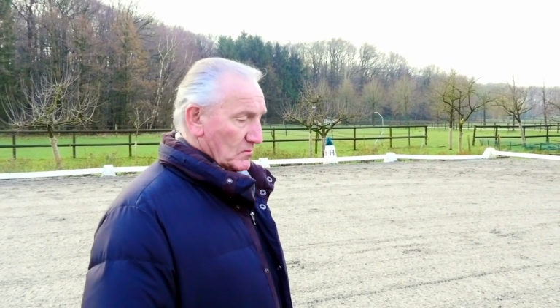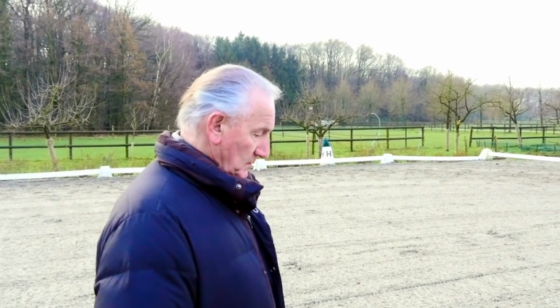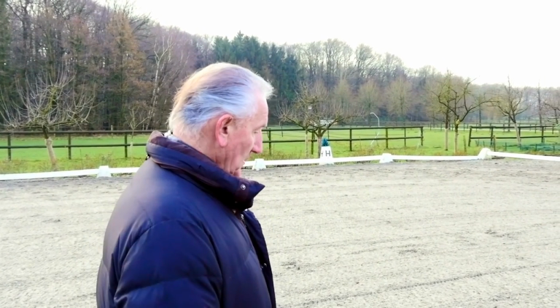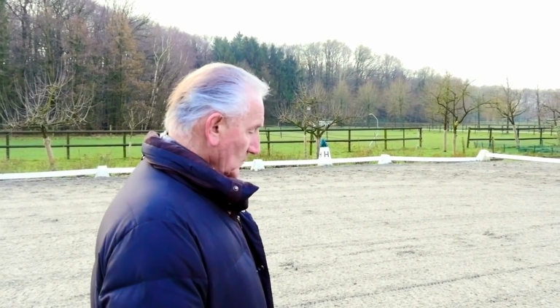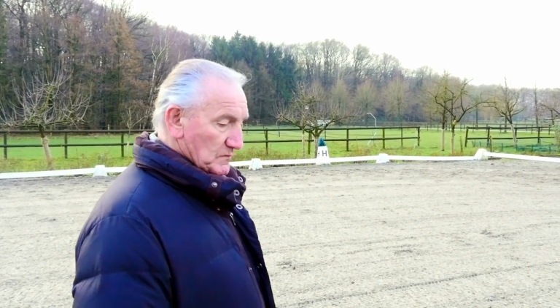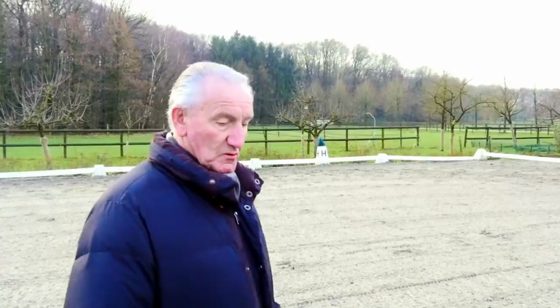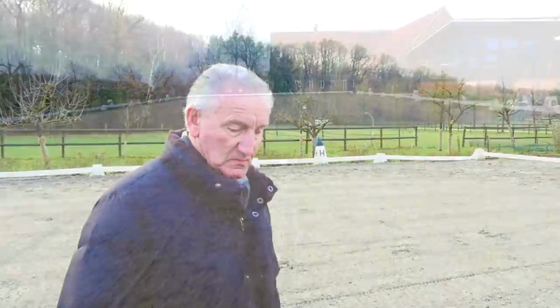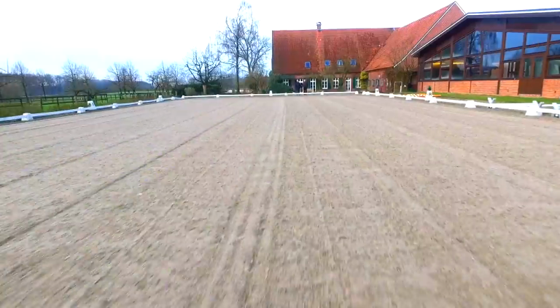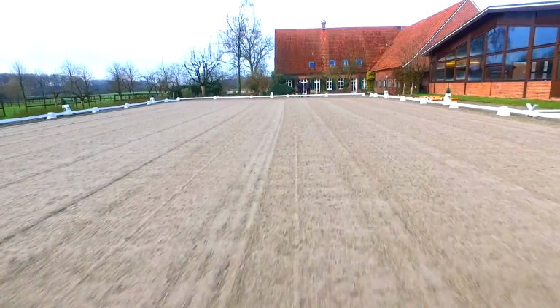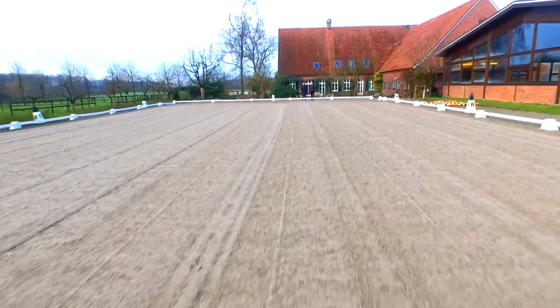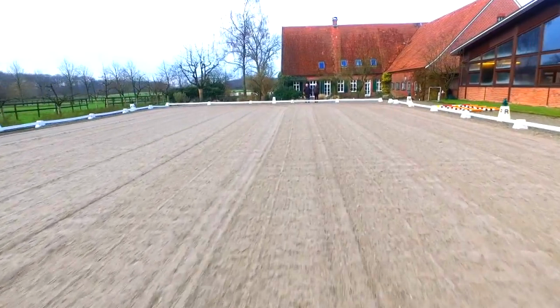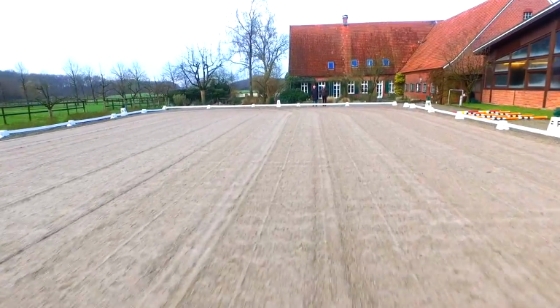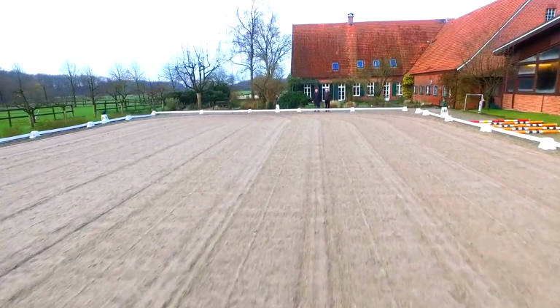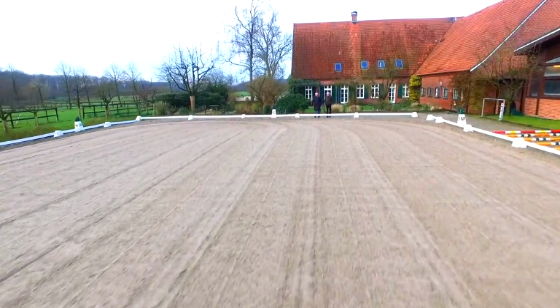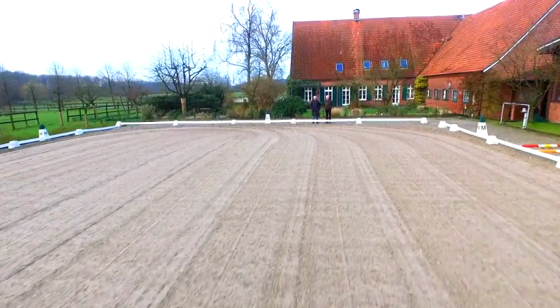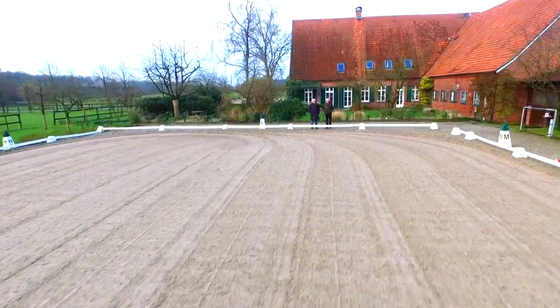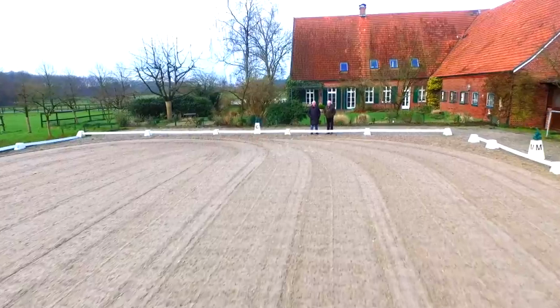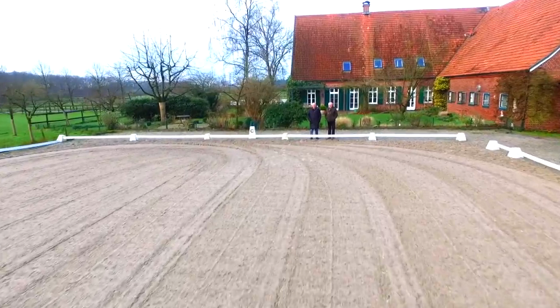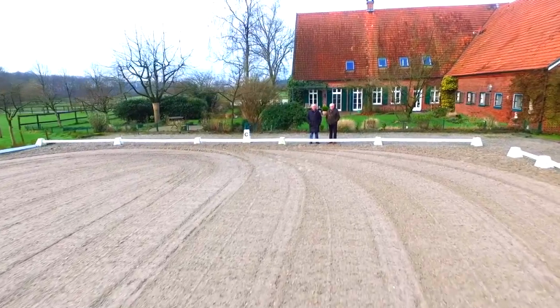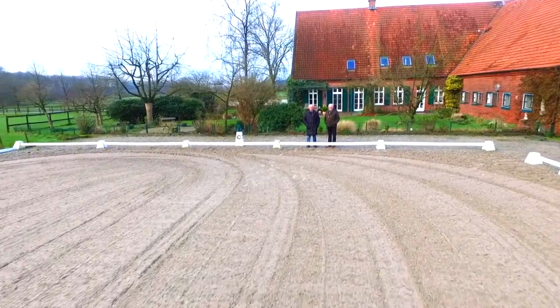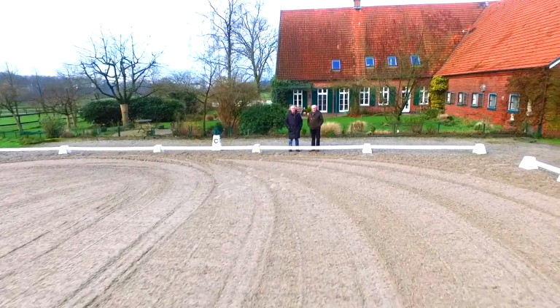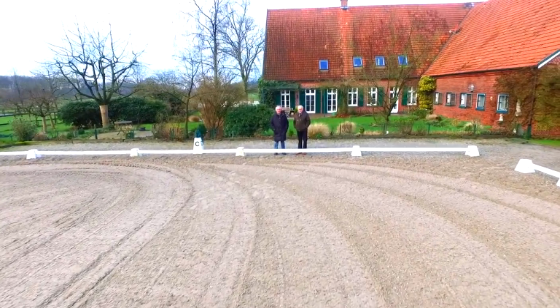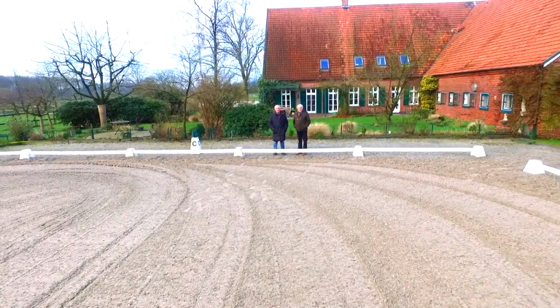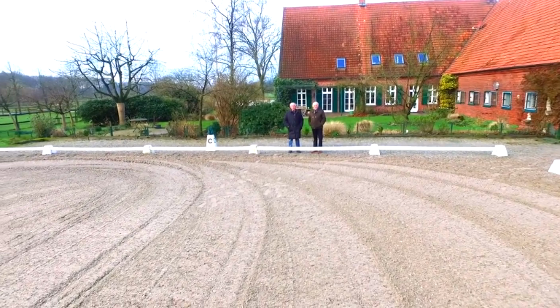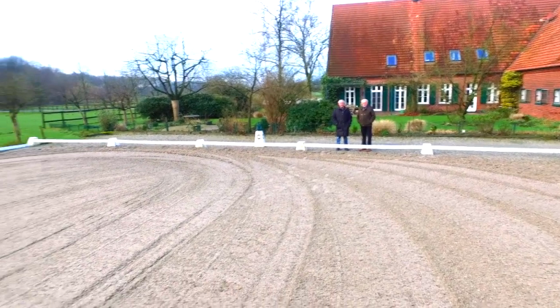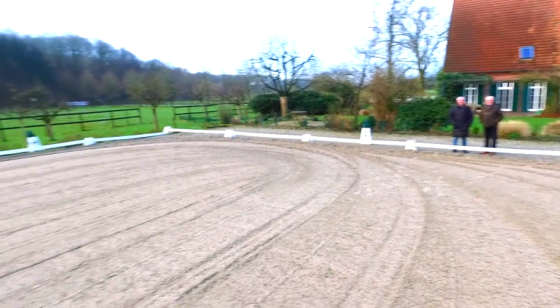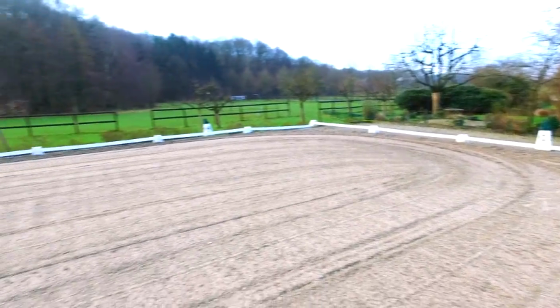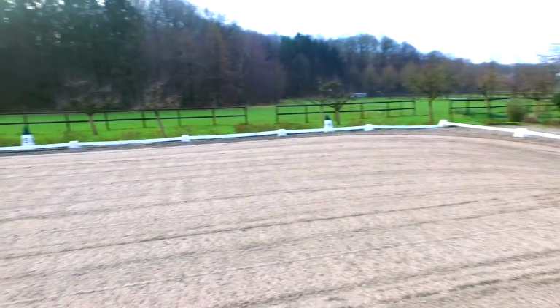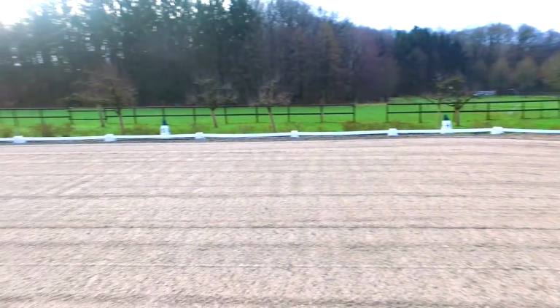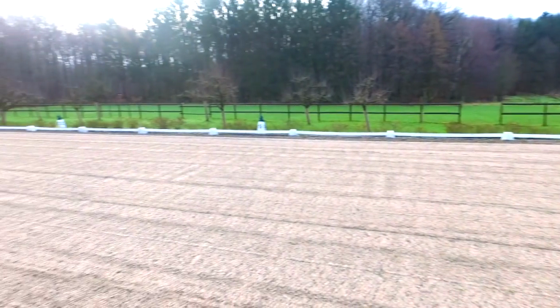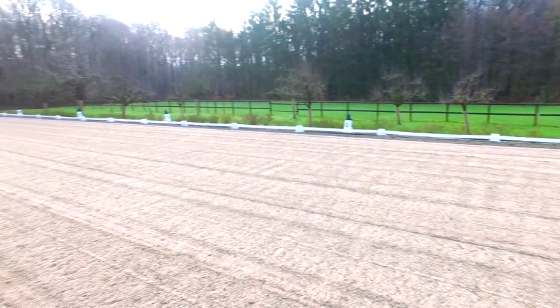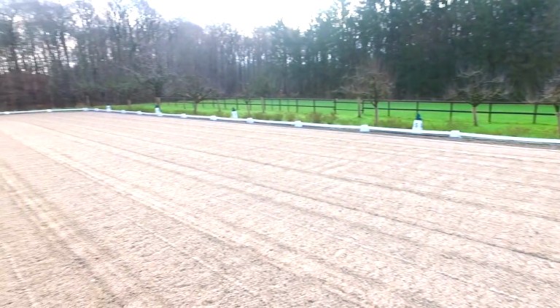Und natürlich der Belag, der da oben drauf ist, der muss auch elastisch sein. Das darf kein toter Sand sein. Der muss immer wieder aufgearbeitet werden. Dann ist das kein Problem. Es ist immer eben — es ist nie uneben.